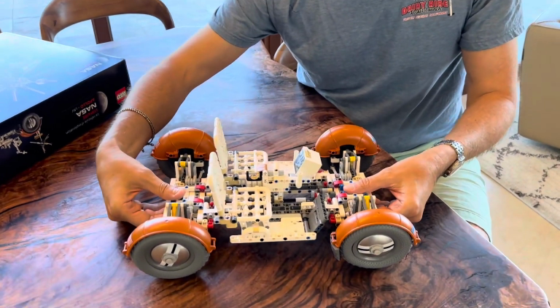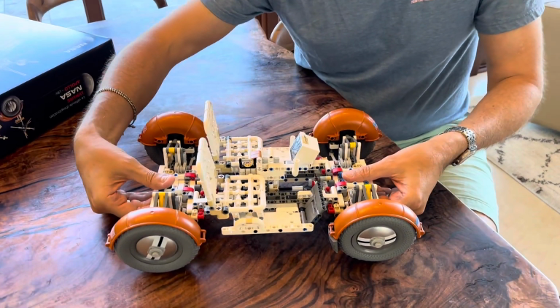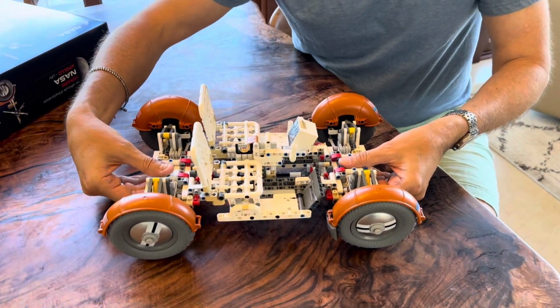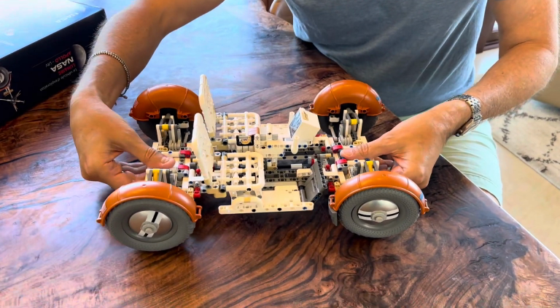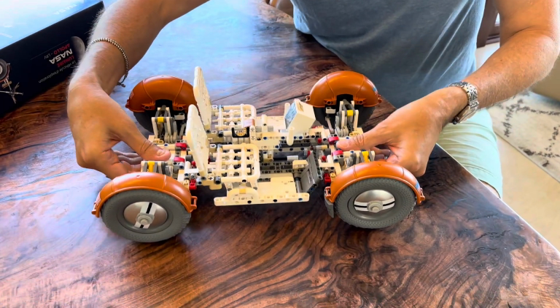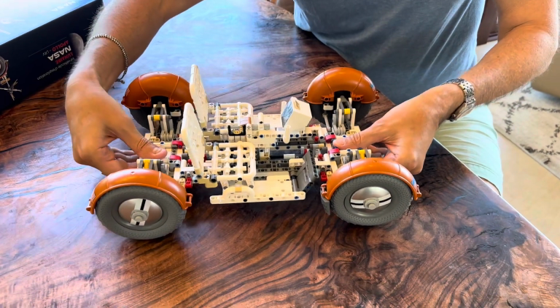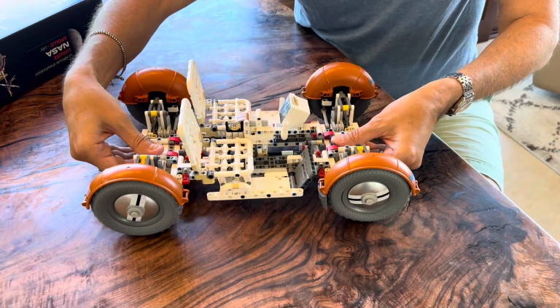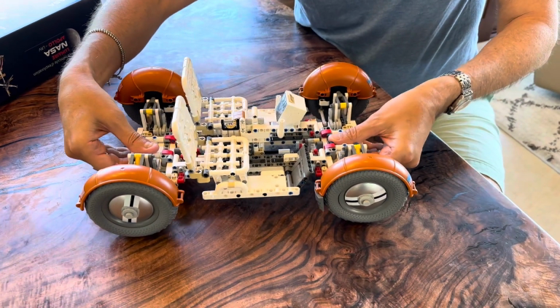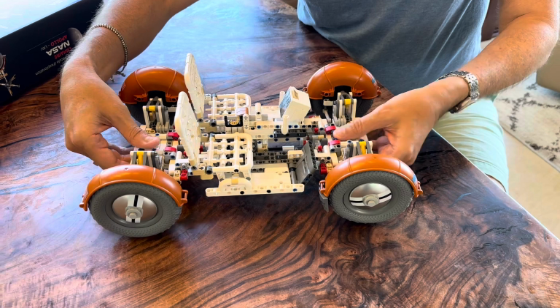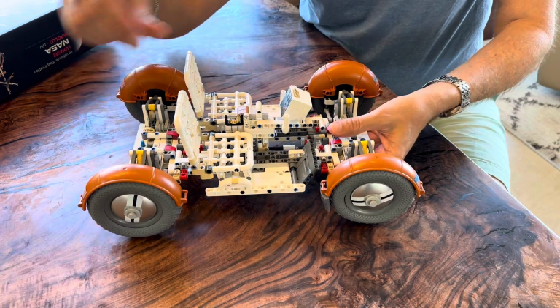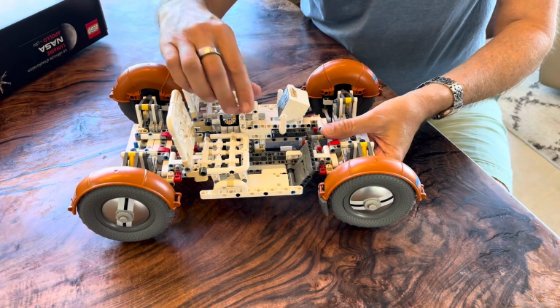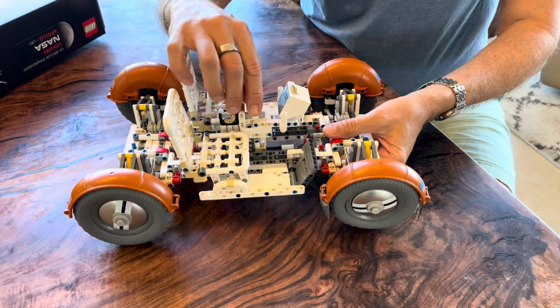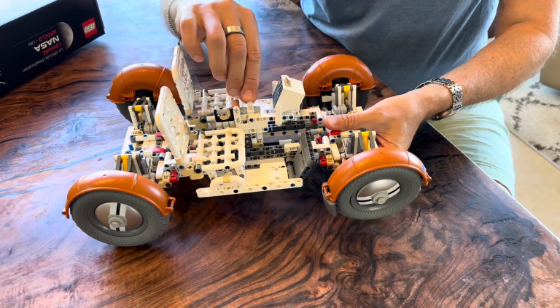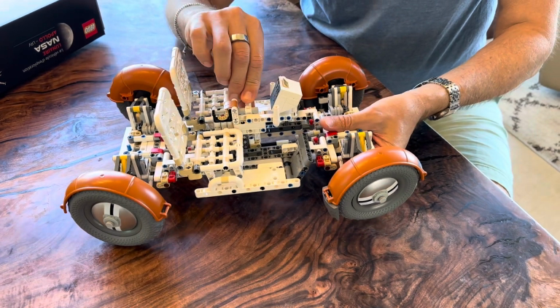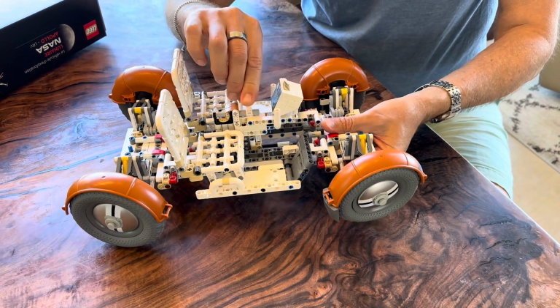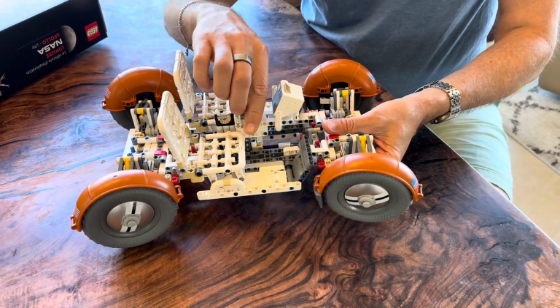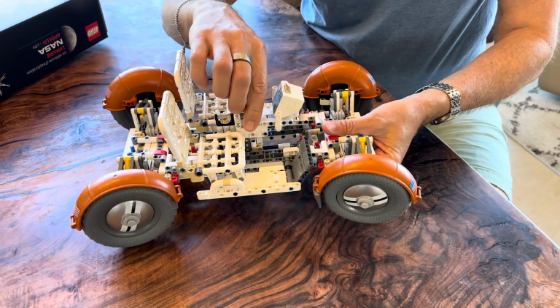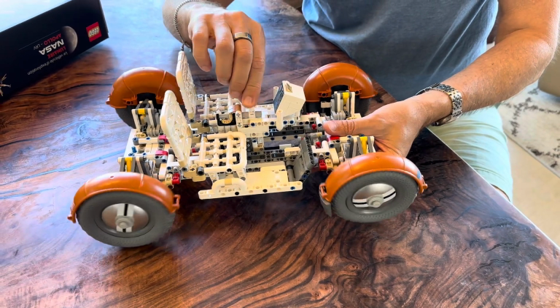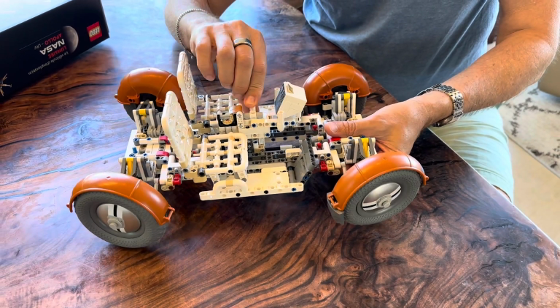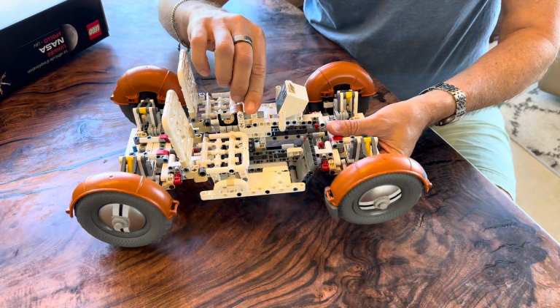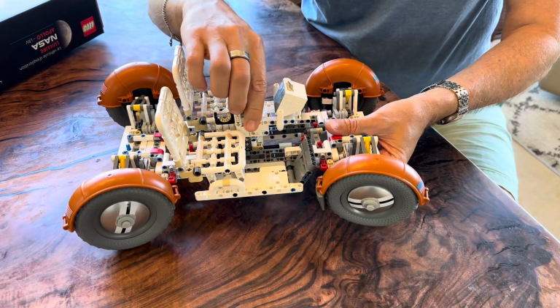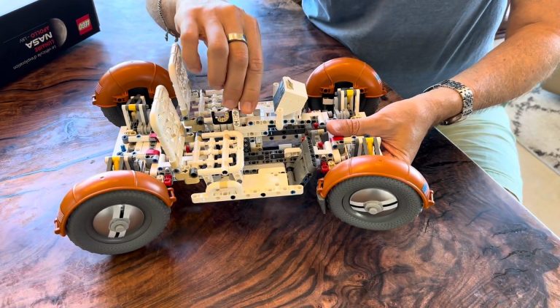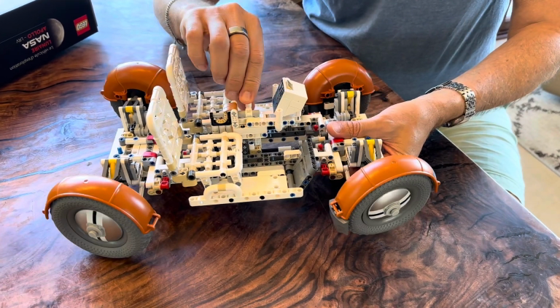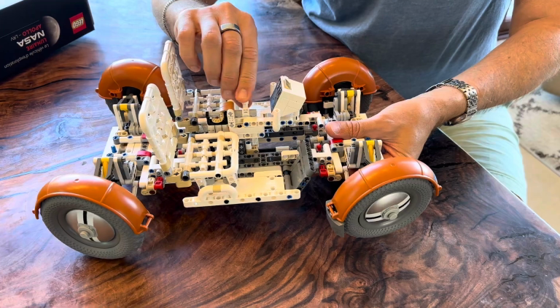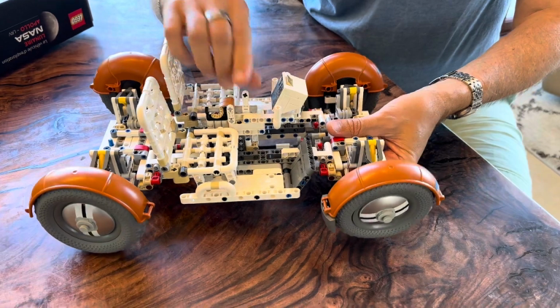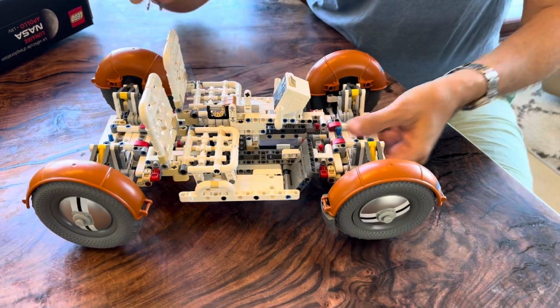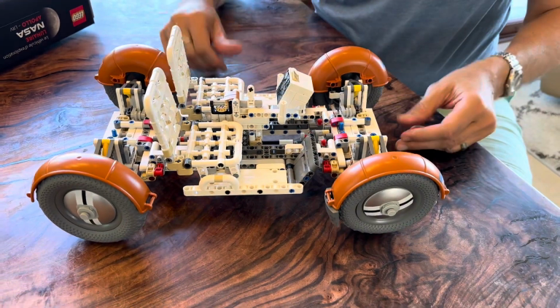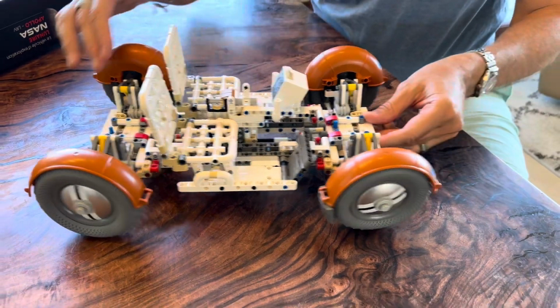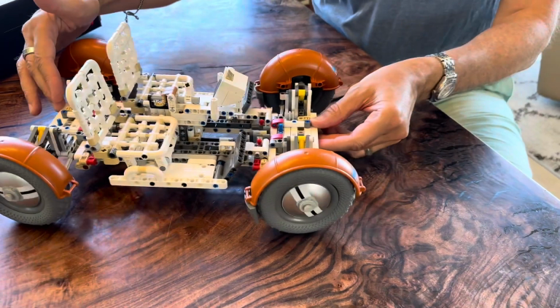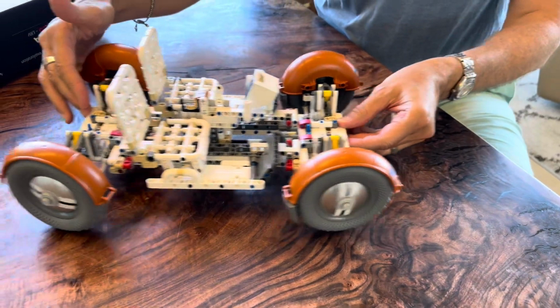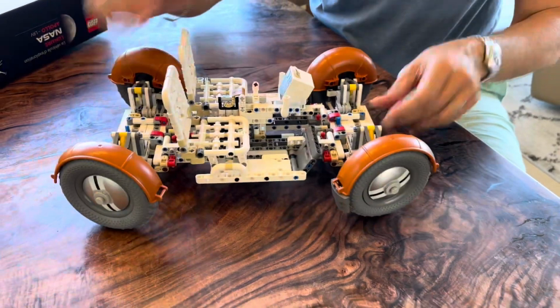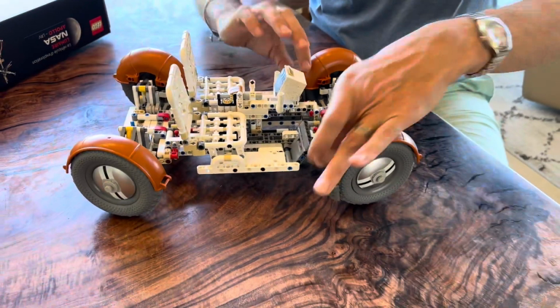Like every LEGO vehicle it has a suspension built in — no surprises there. But the steering is nice because it's four-wheel steering, just like the actual lunar rover vehicle.